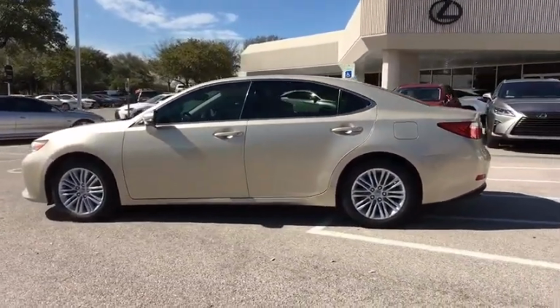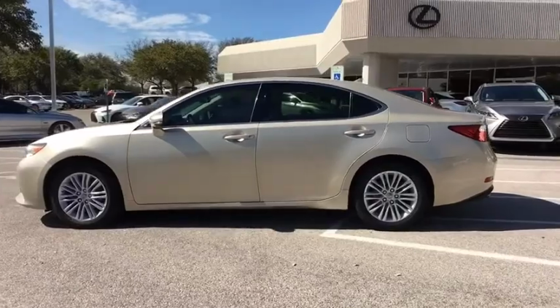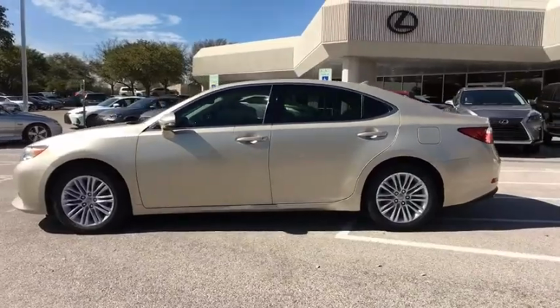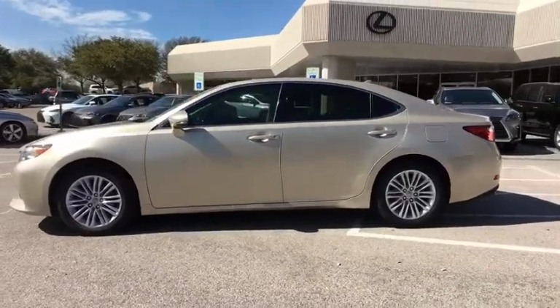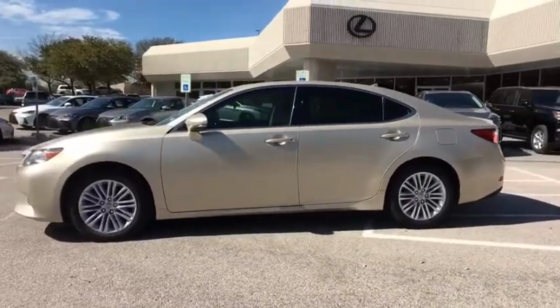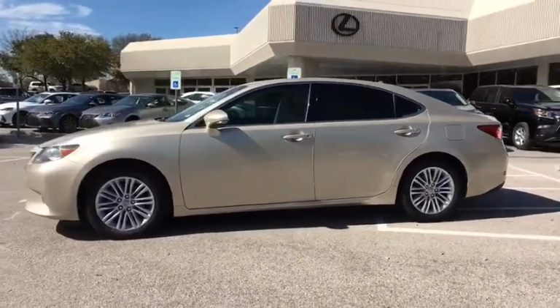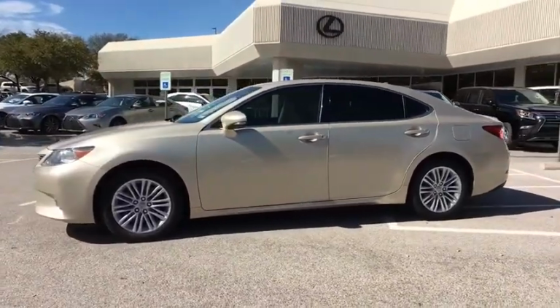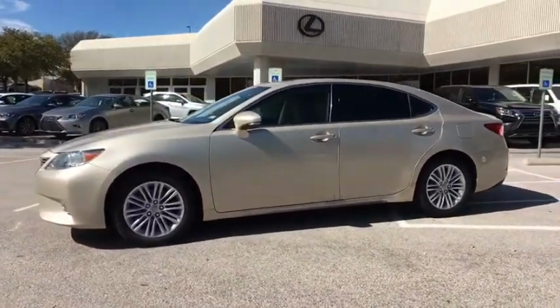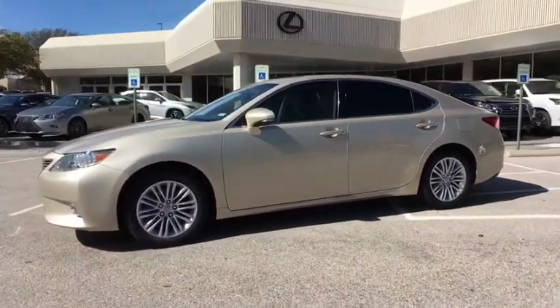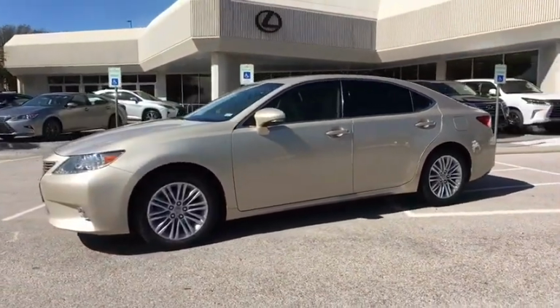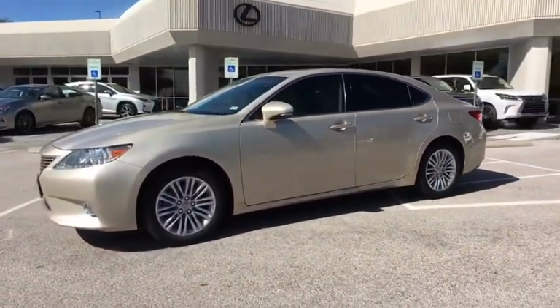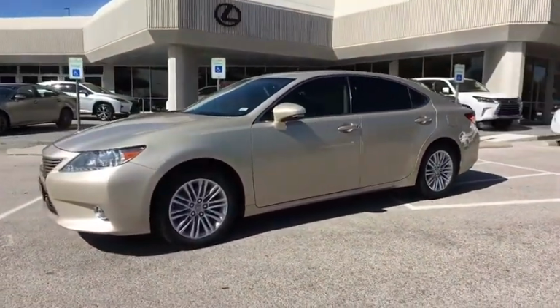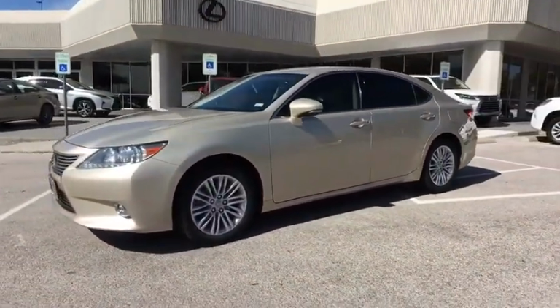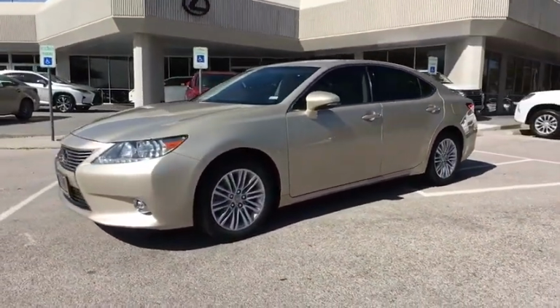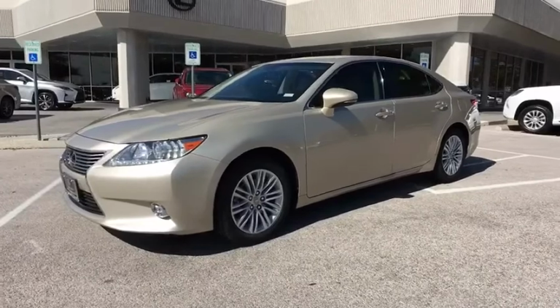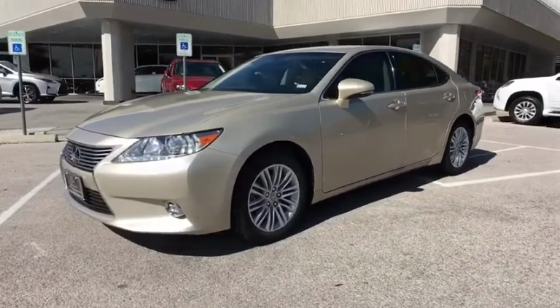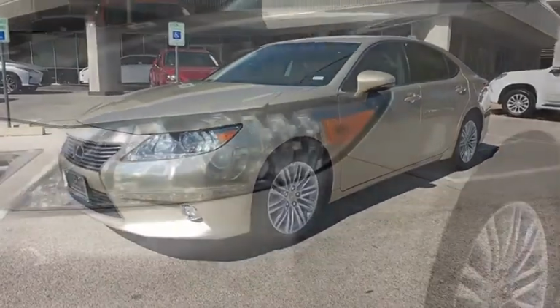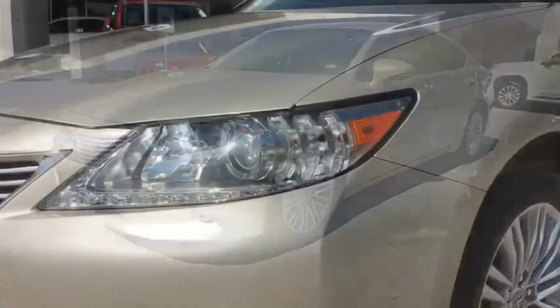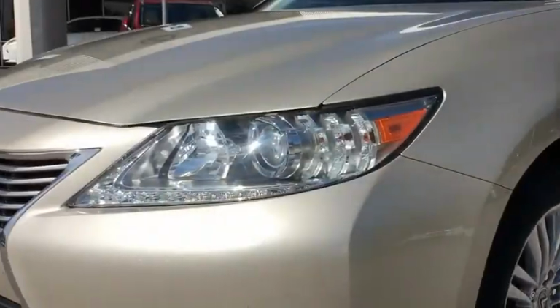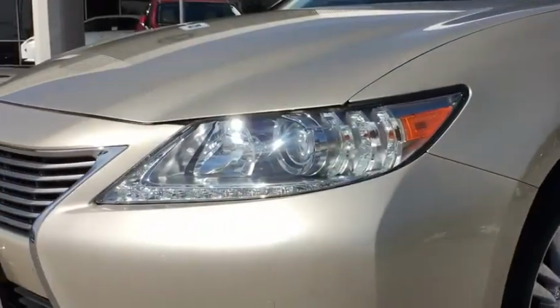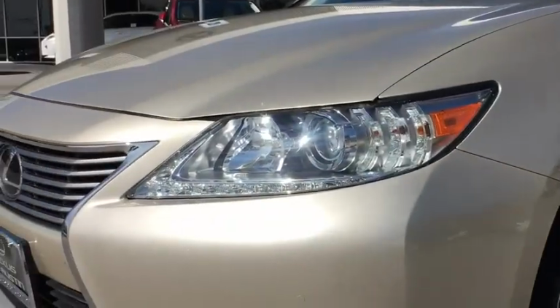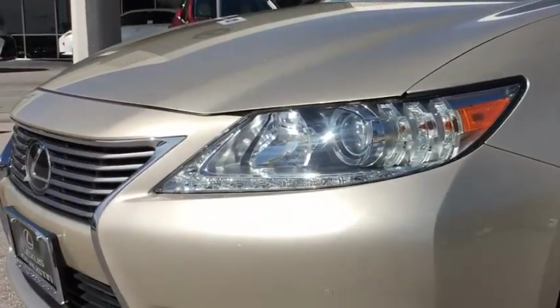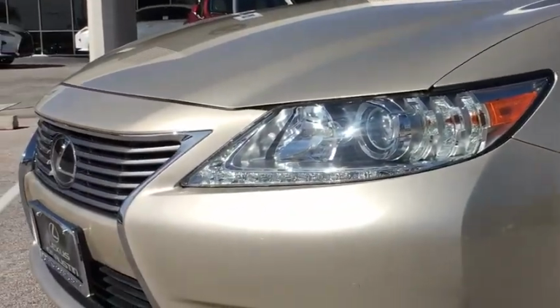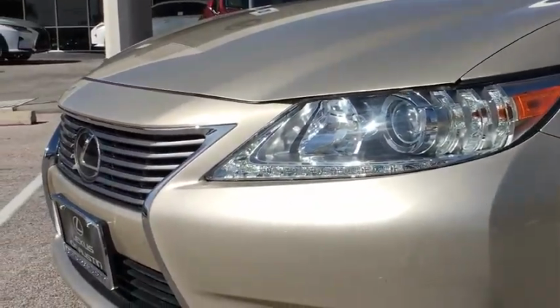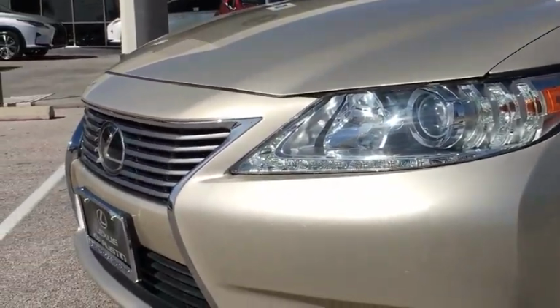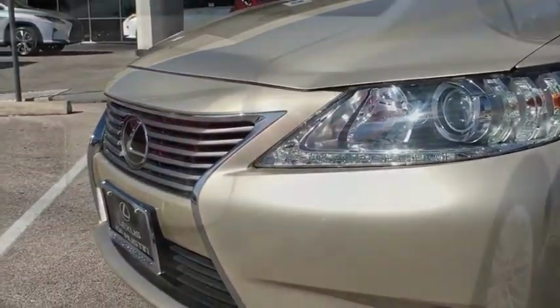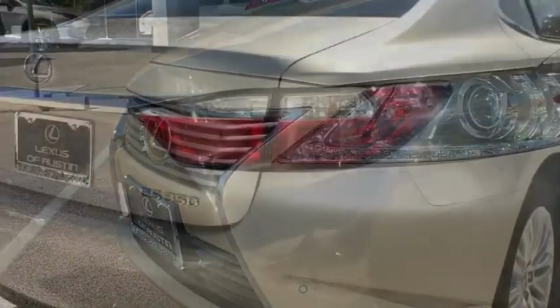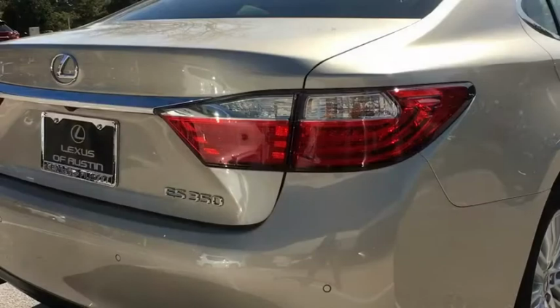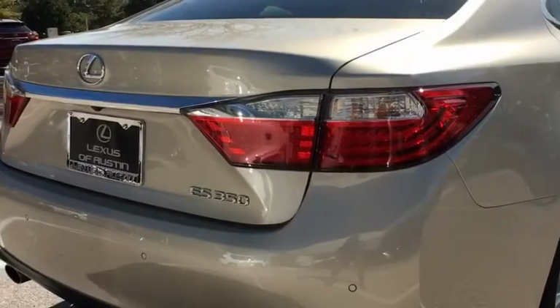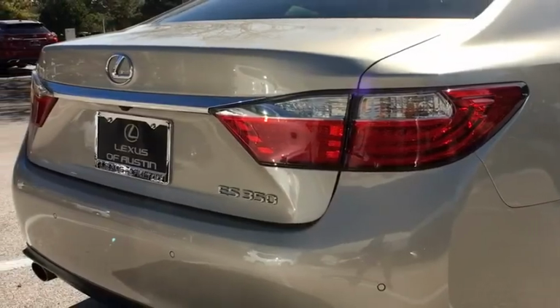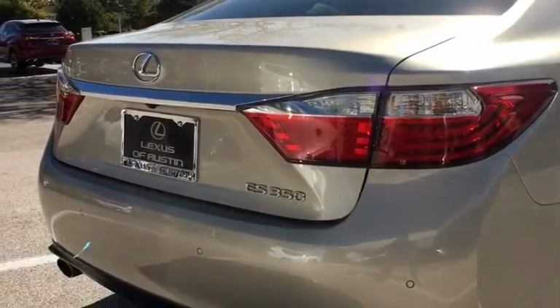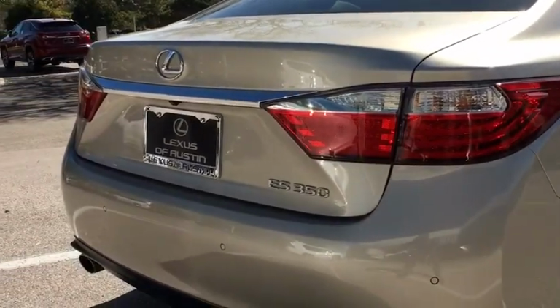Stability control, traction control, steering wheel audio control, keyless entry, power passenger seat, CD changer, anti-lock braking system, leather-wrapped steering wheel, Bluetooth, adjustable steering wheel.